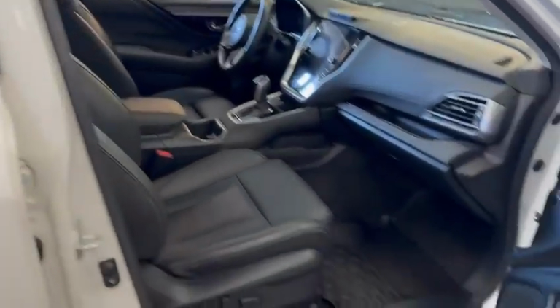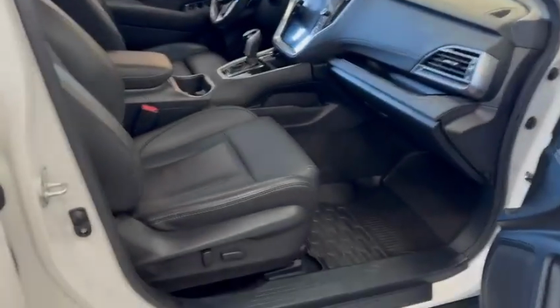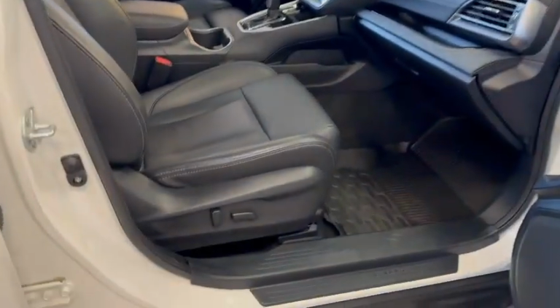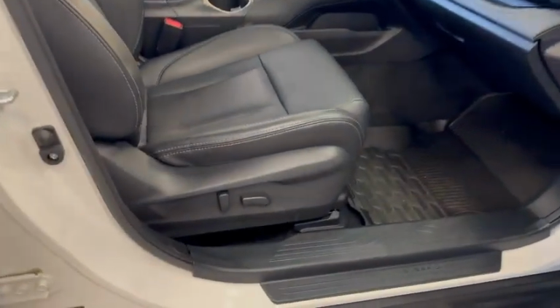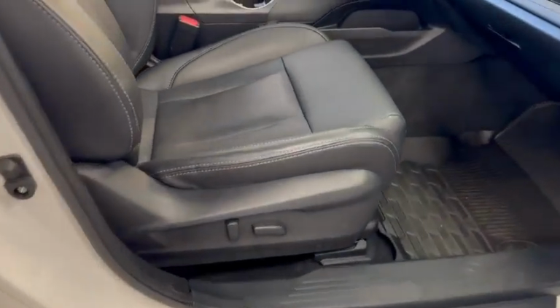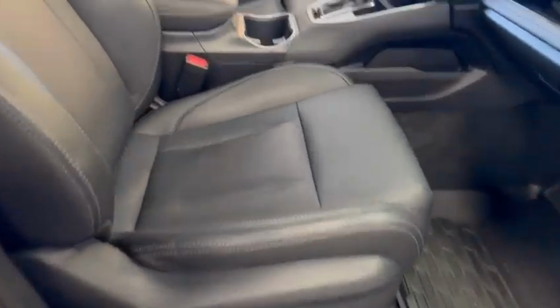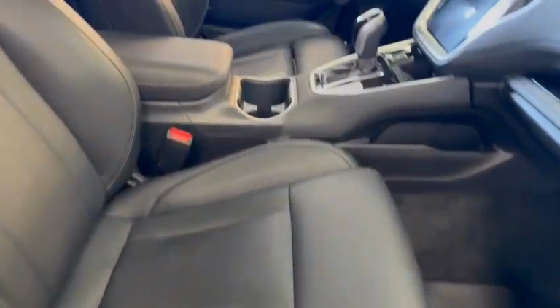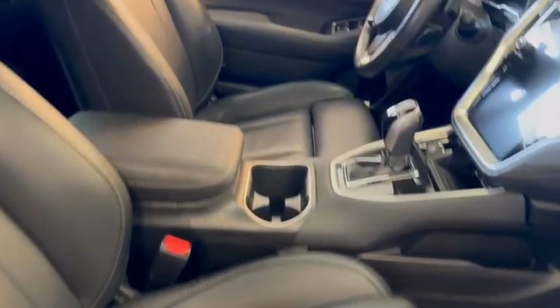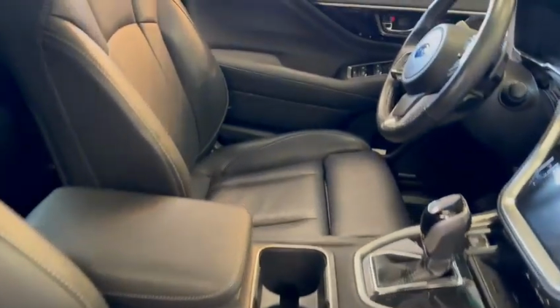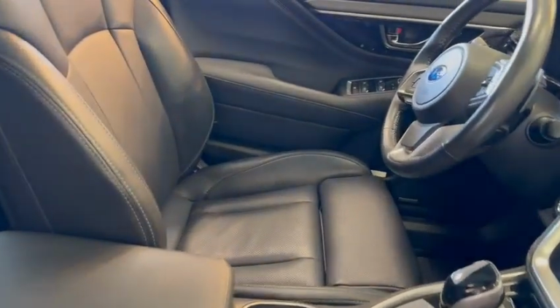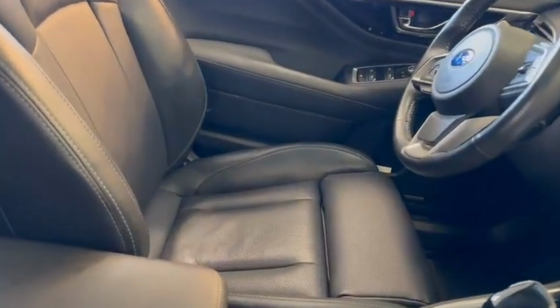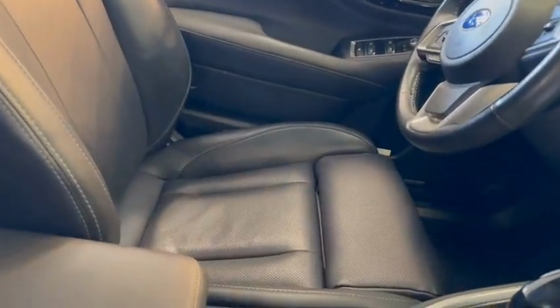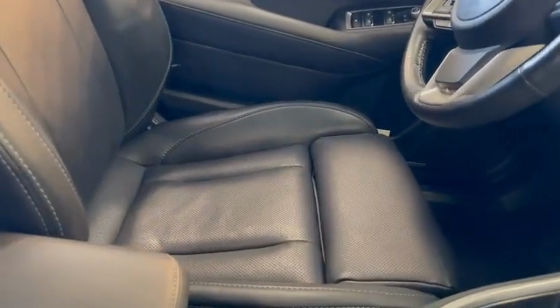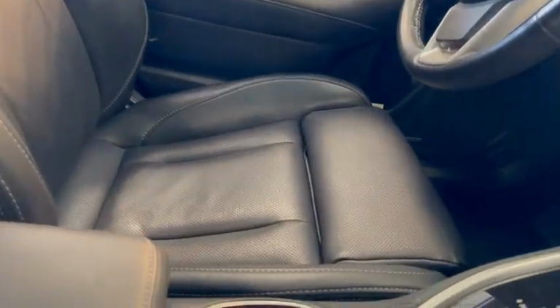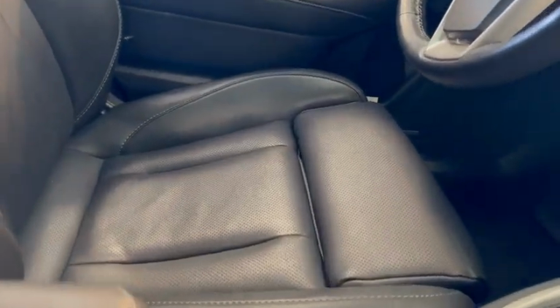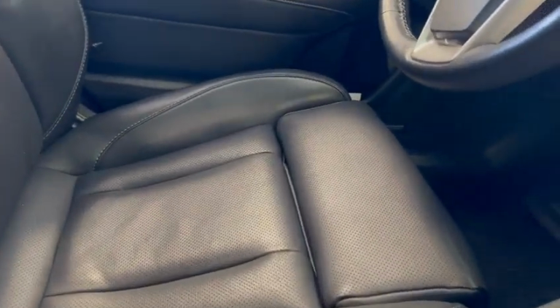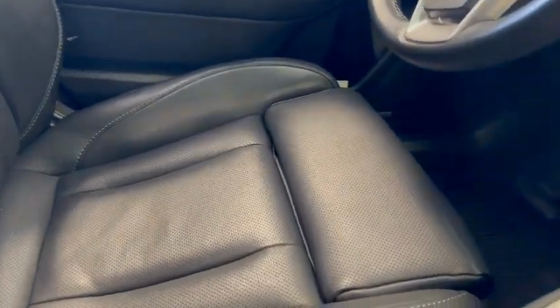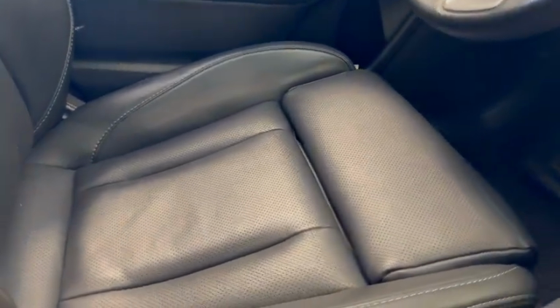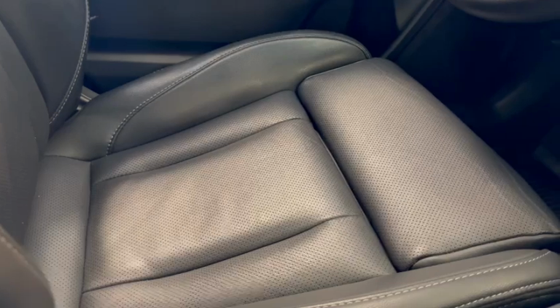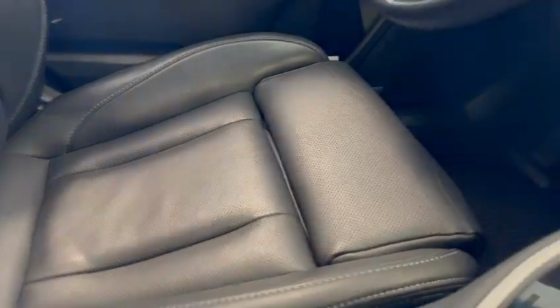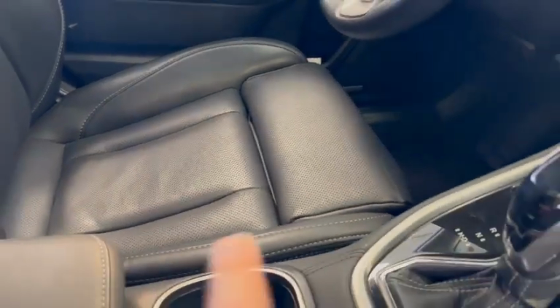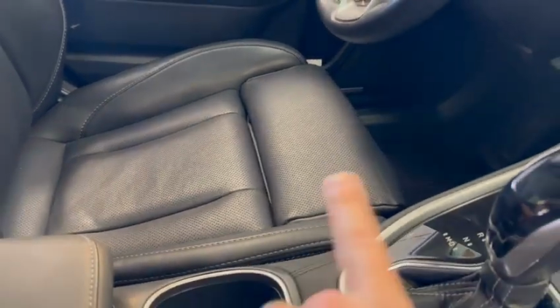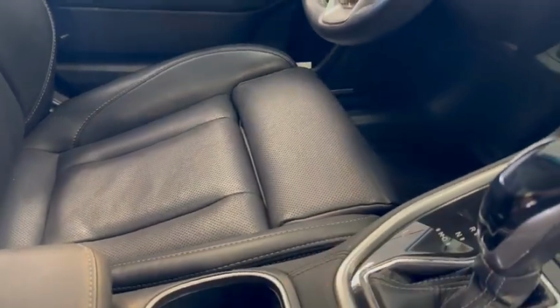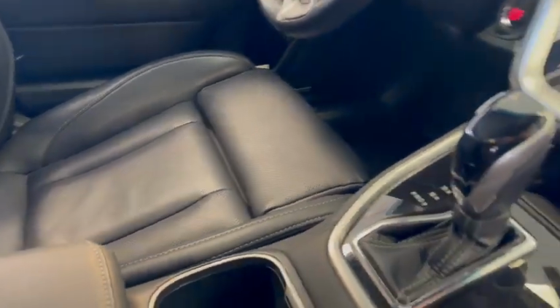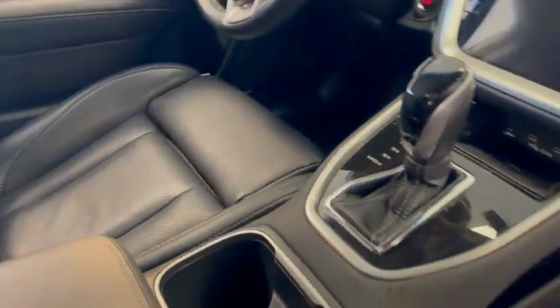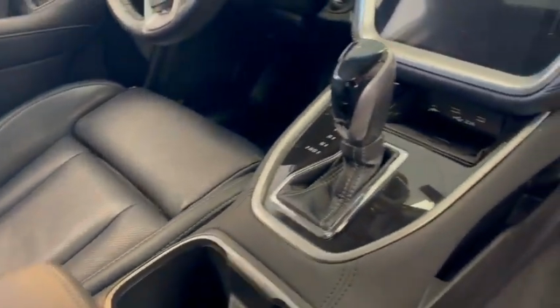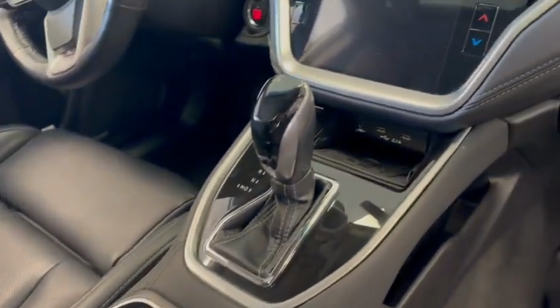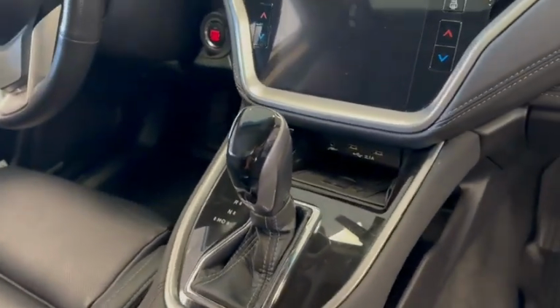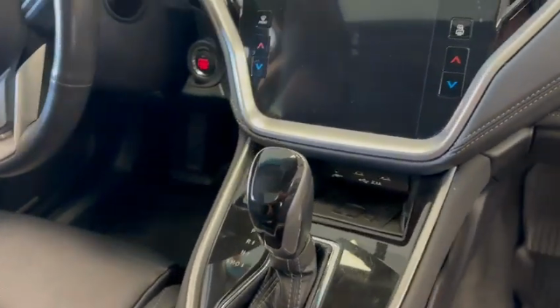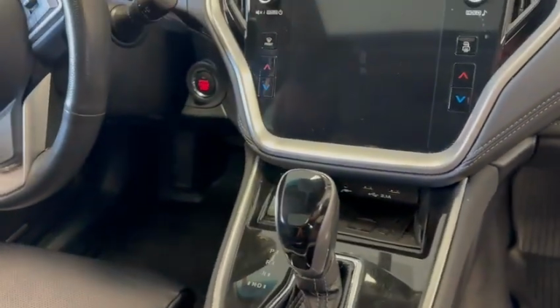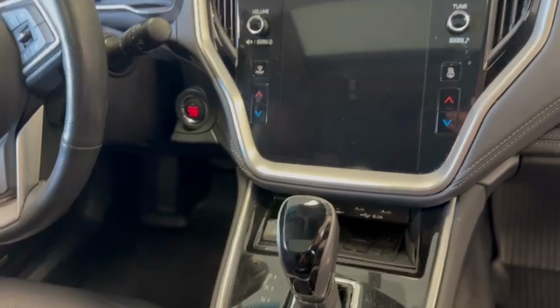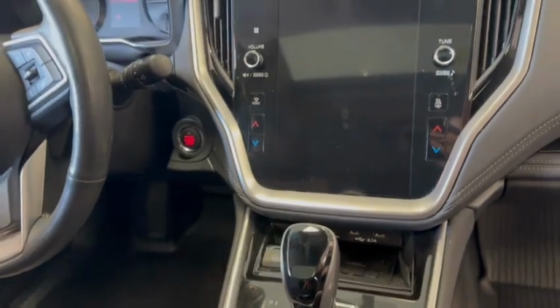You also have power adjustability on the passenger side with additional adjustment for the driver, including that thigh bolster there that will actually slide out for you. Wireless phone charger, heated seats, heated steering wheel.